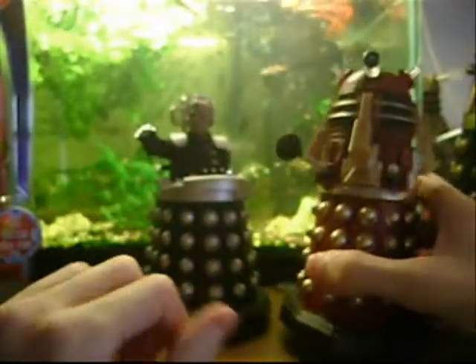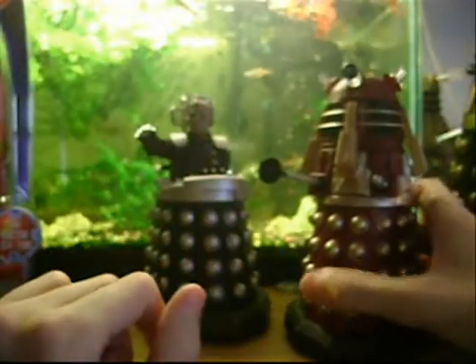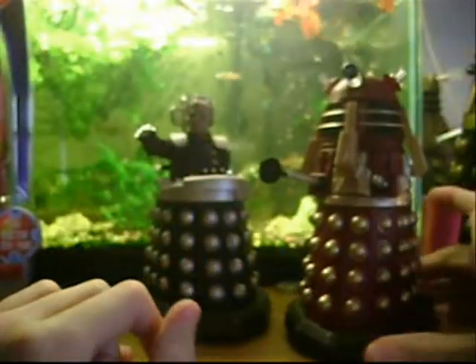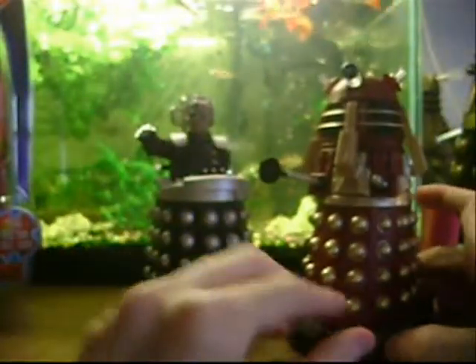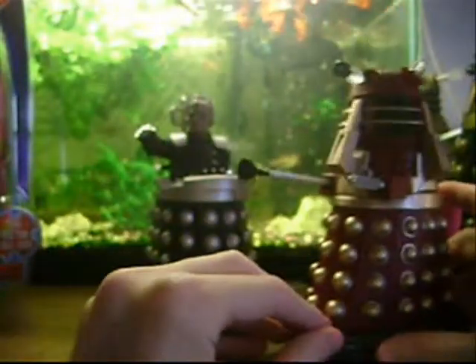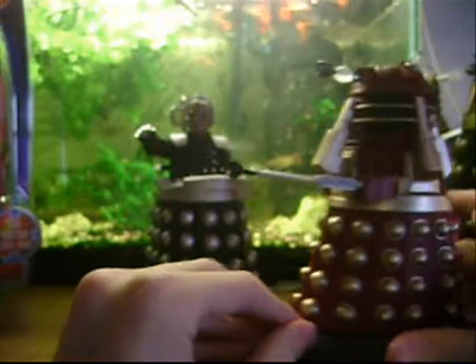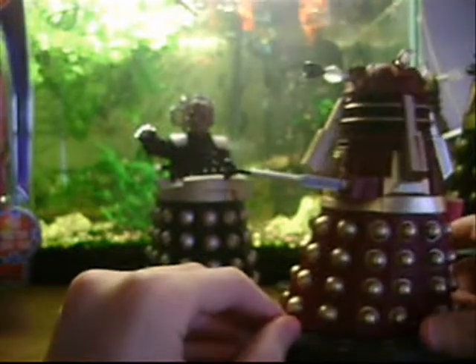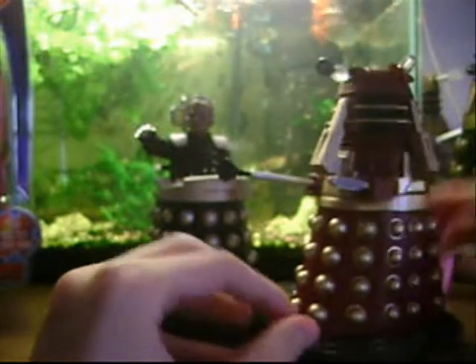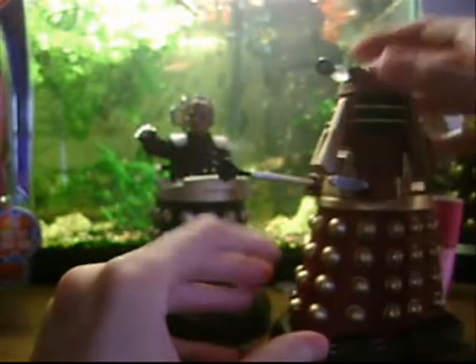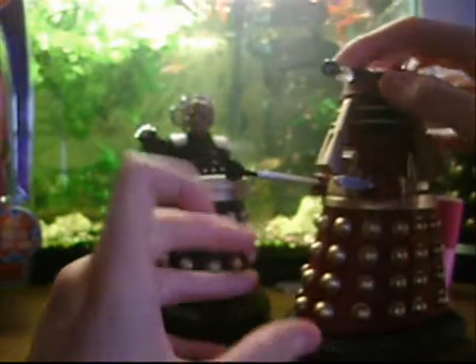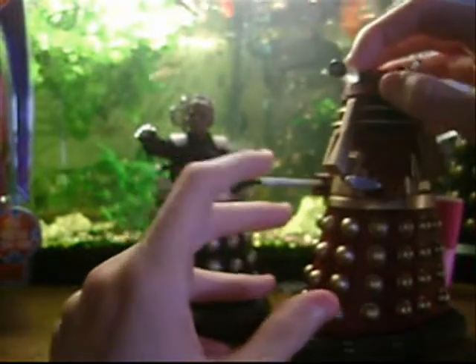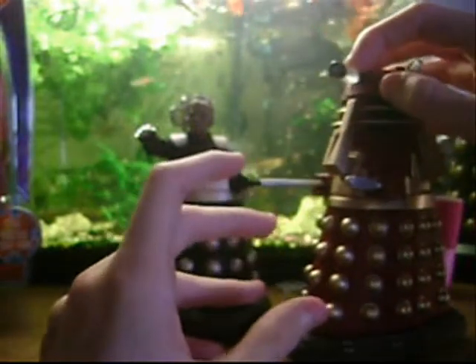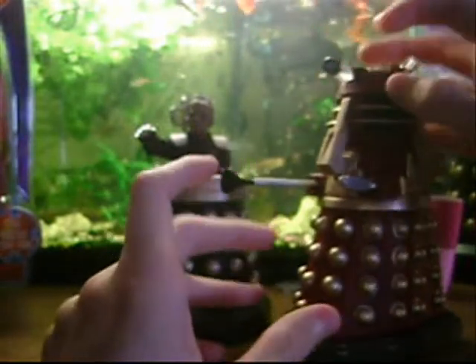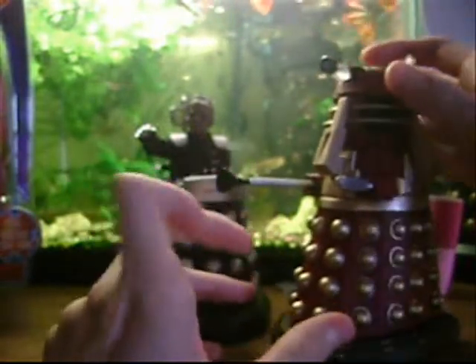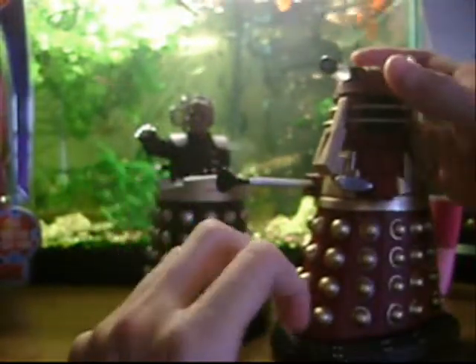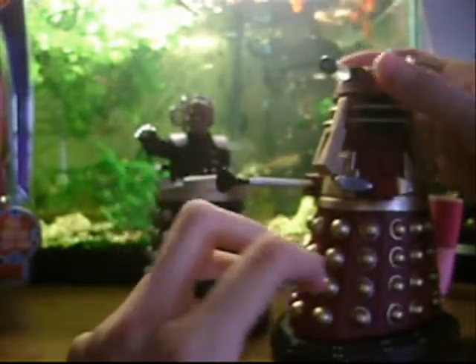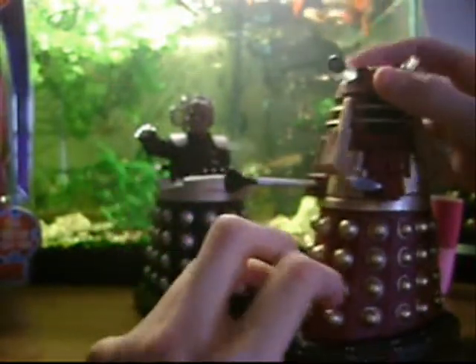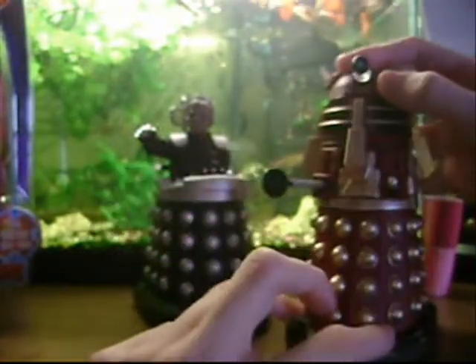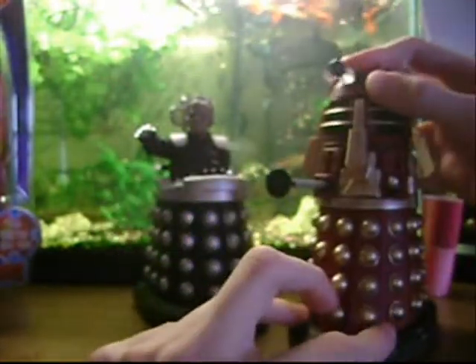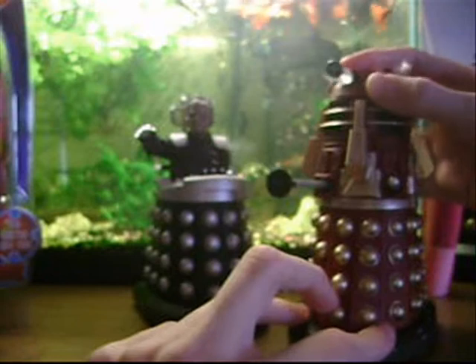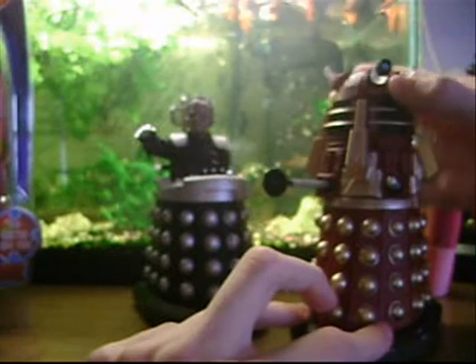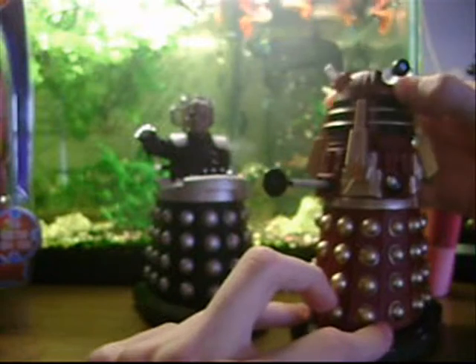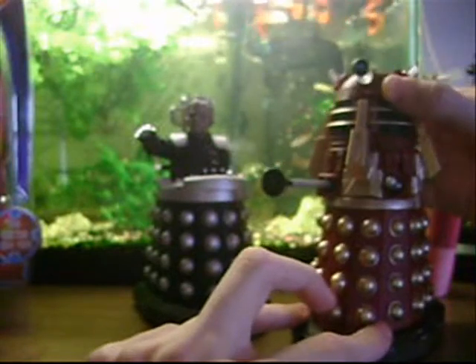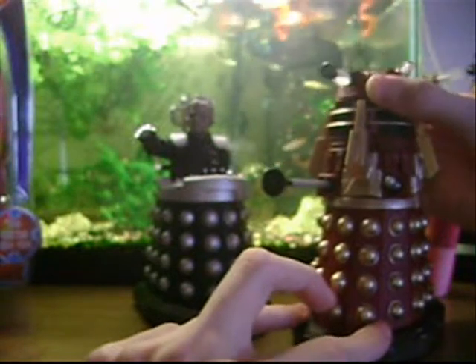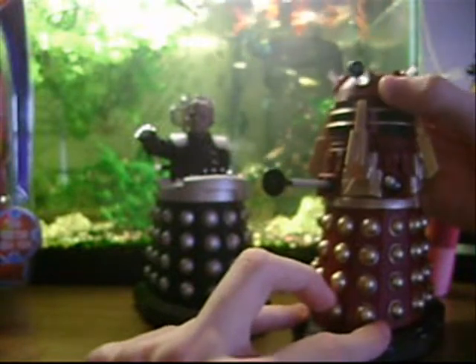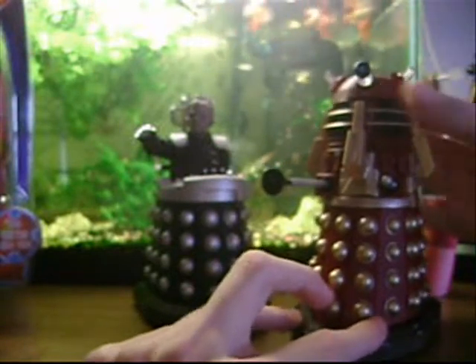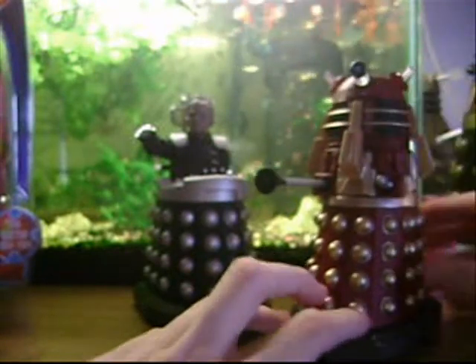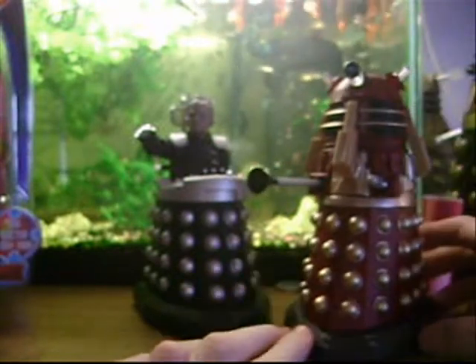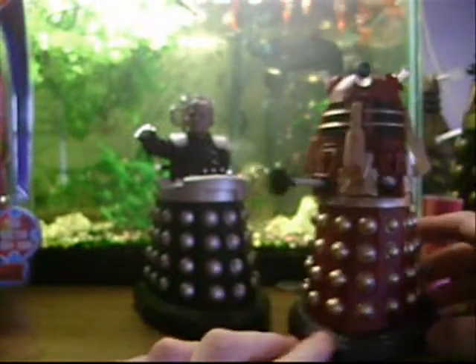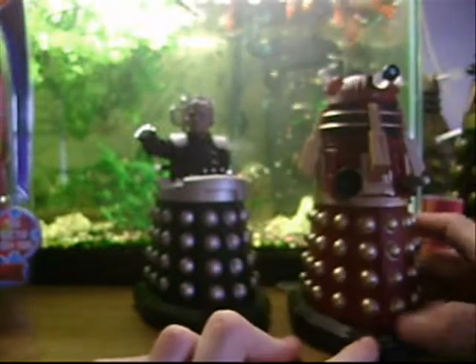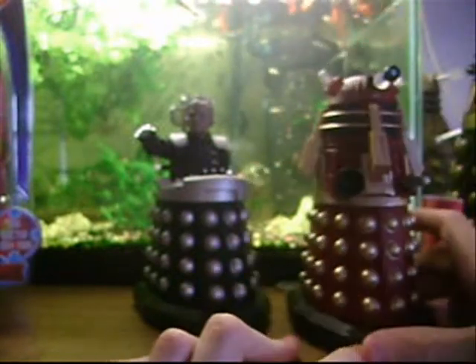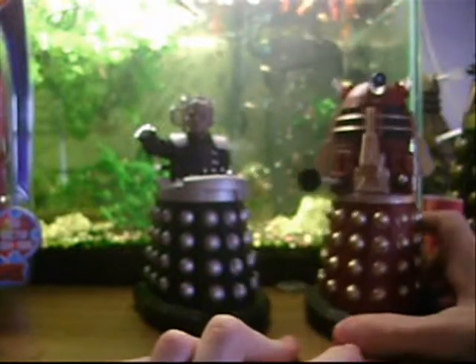Overall I give the Supreme Dalek a 10 out of 10, just like the Crucible Dalek, because it's great — there's nothing wrong with it at all.